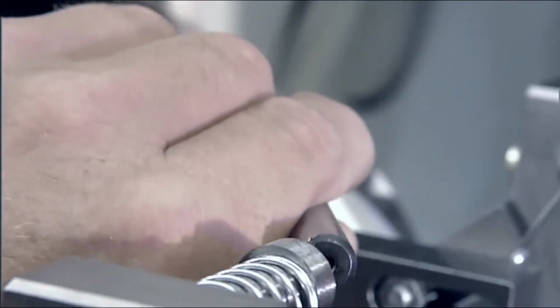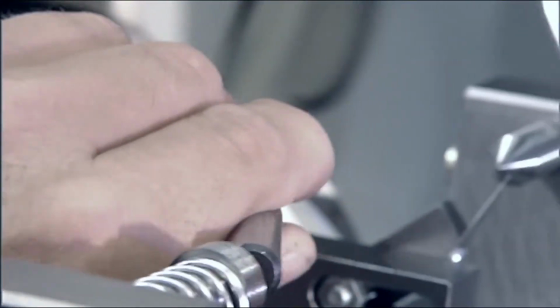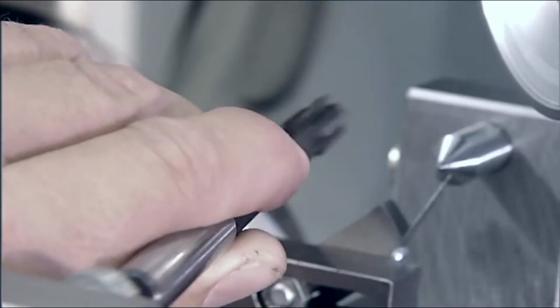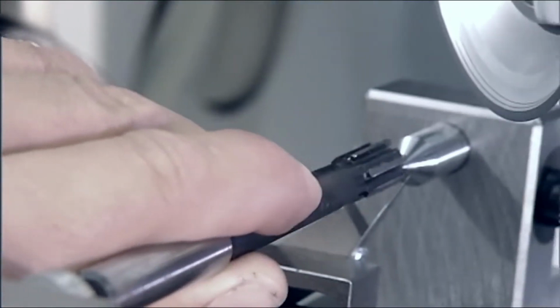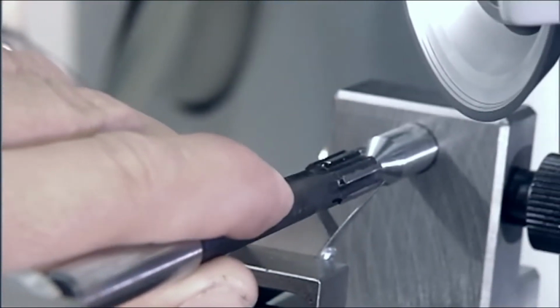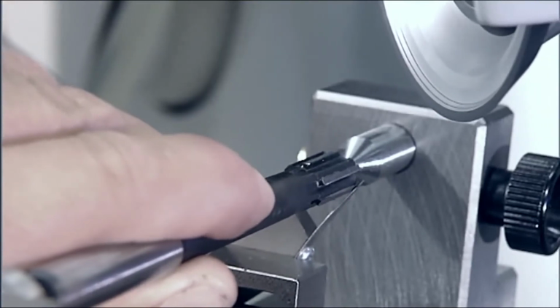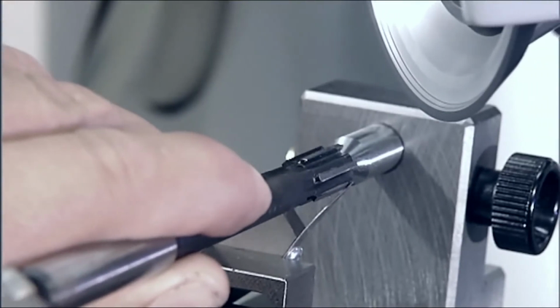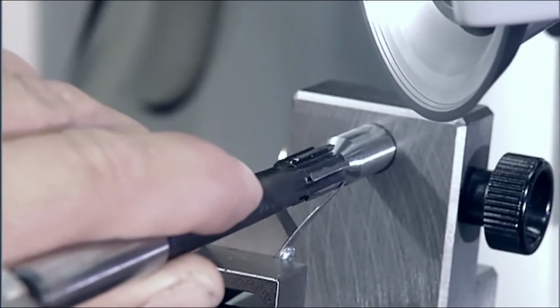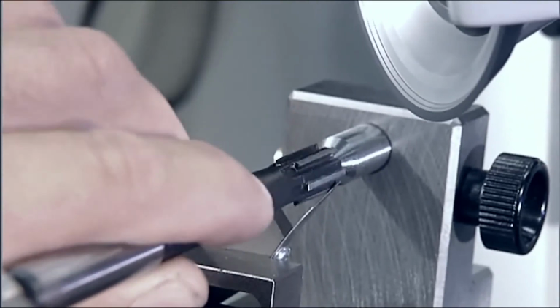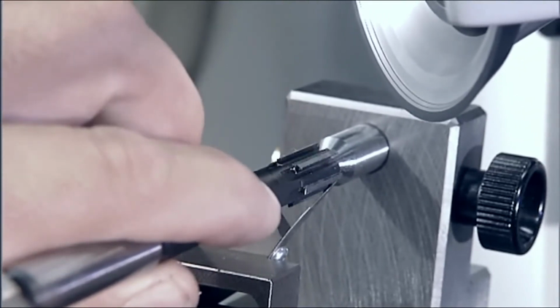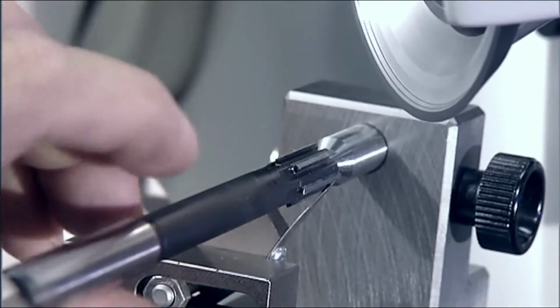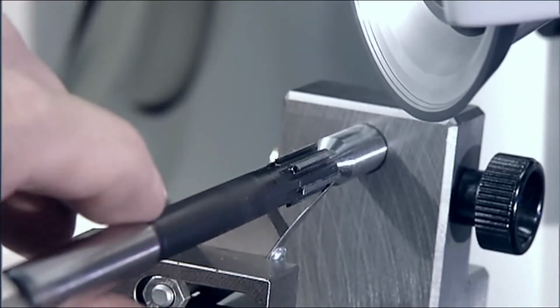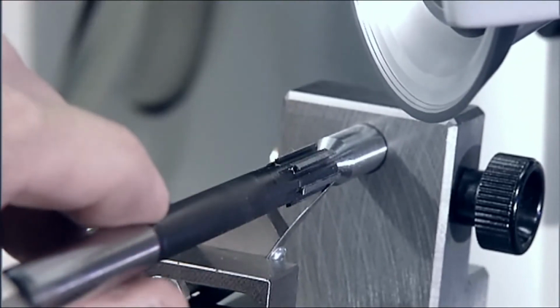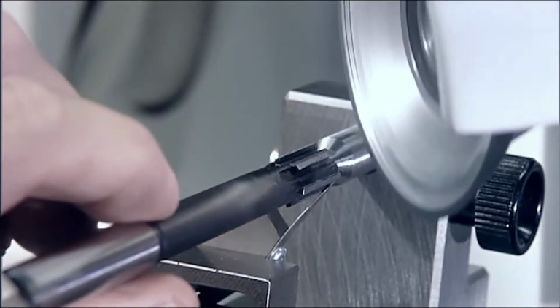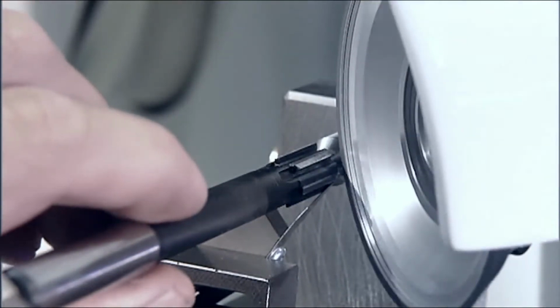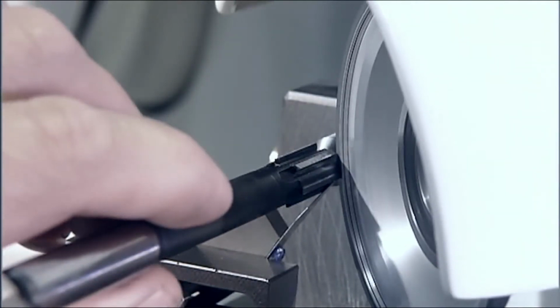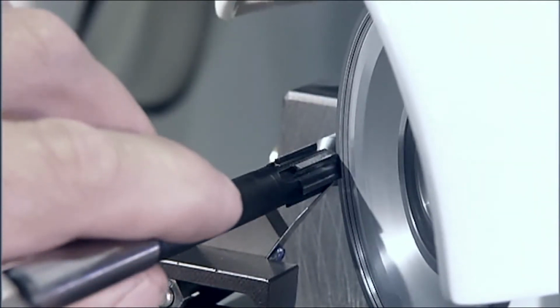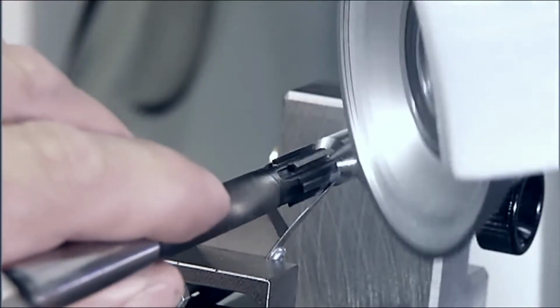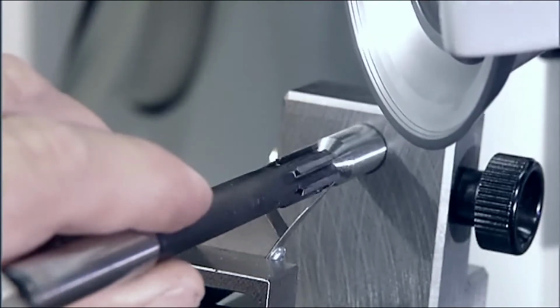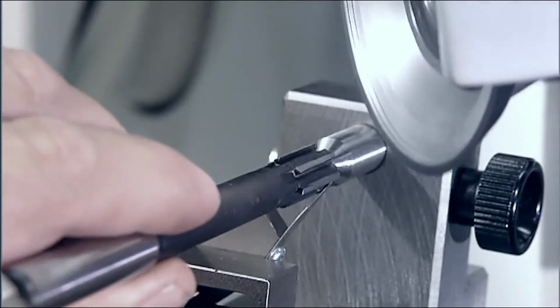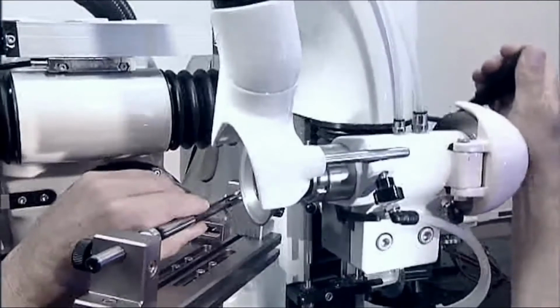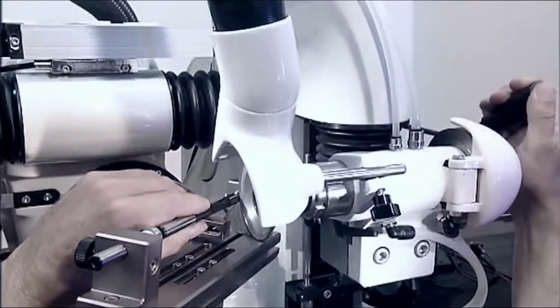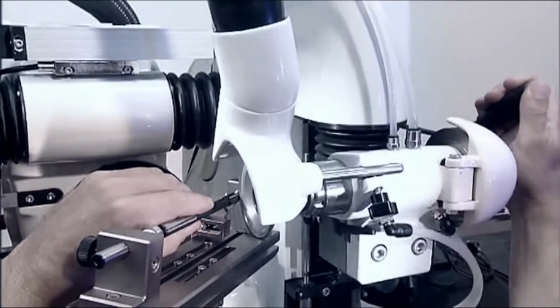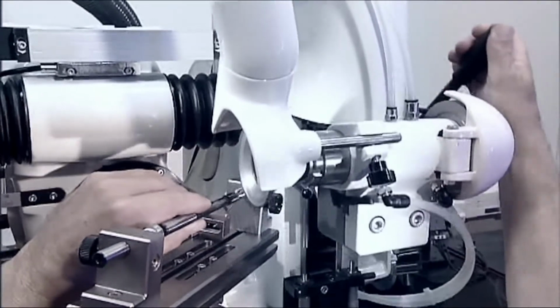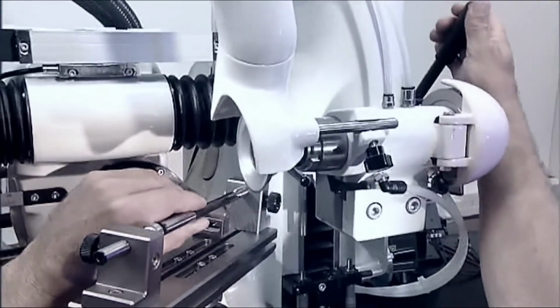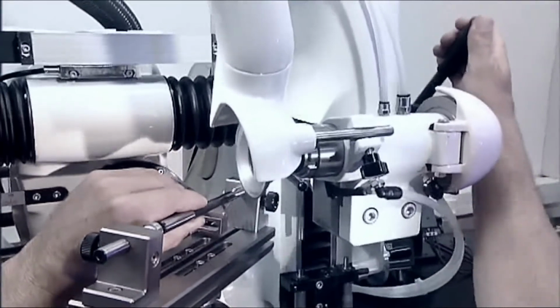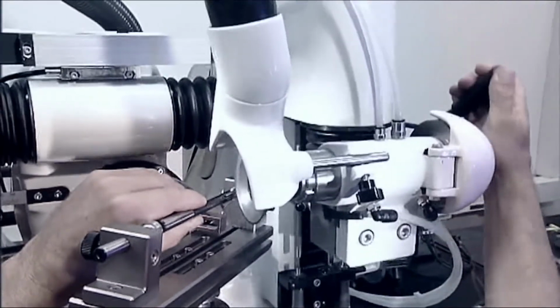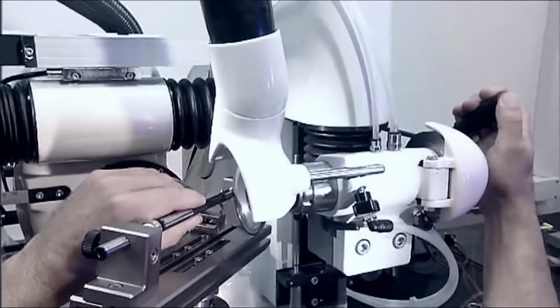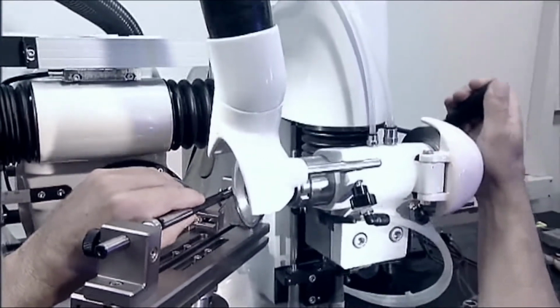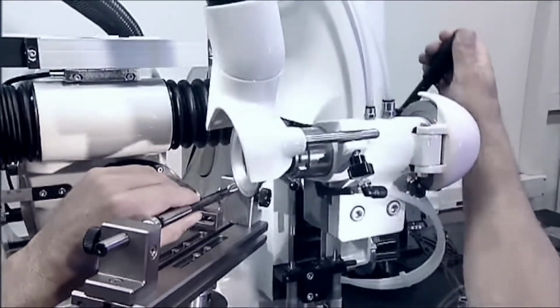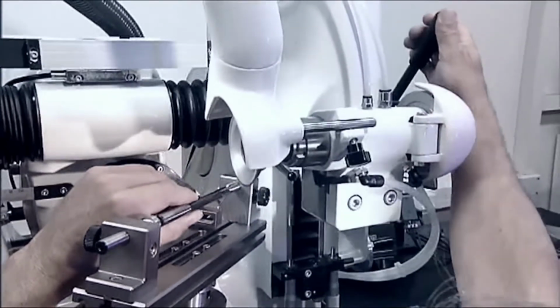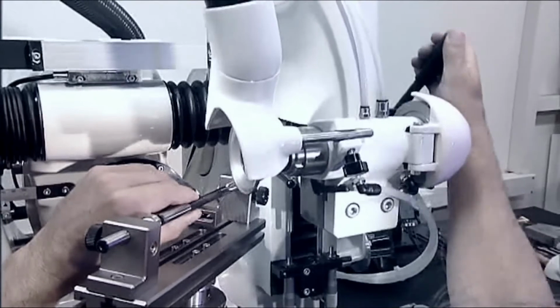The purpose of the reamer grinding unit is to accurately index and grind cutting tools that can be clamped between two centers. This unit guarantees absolute concentricity.